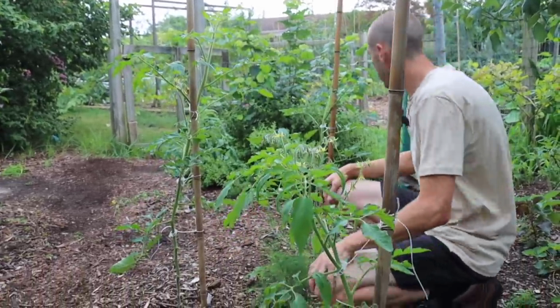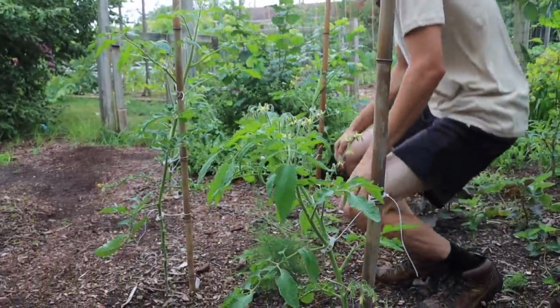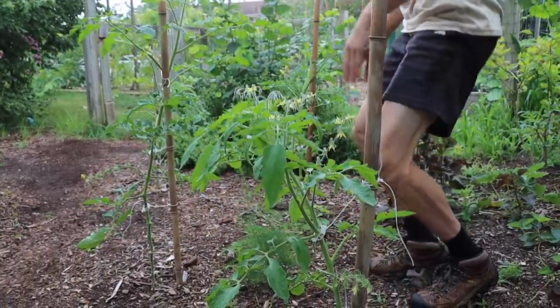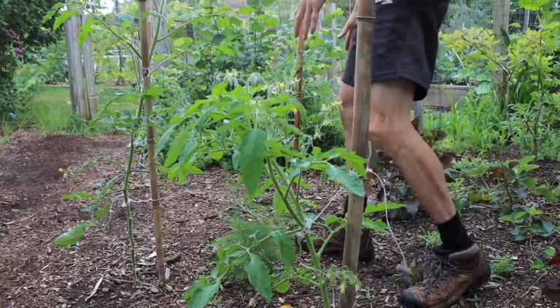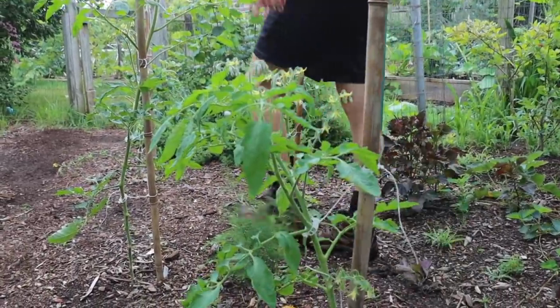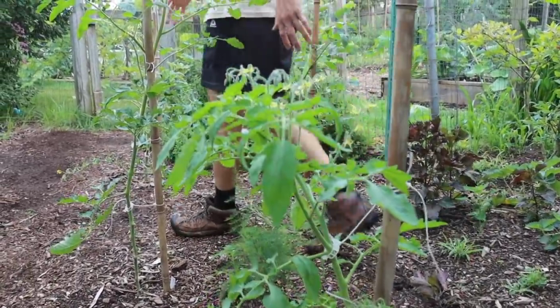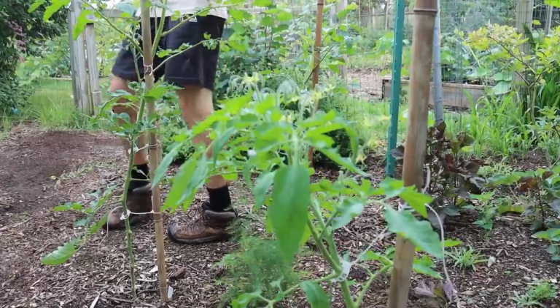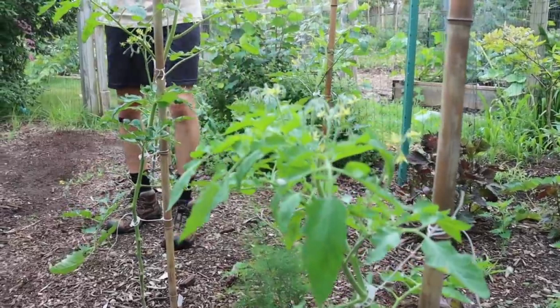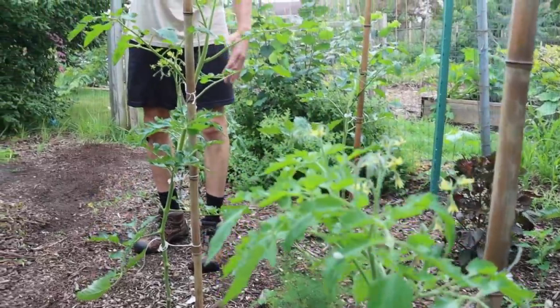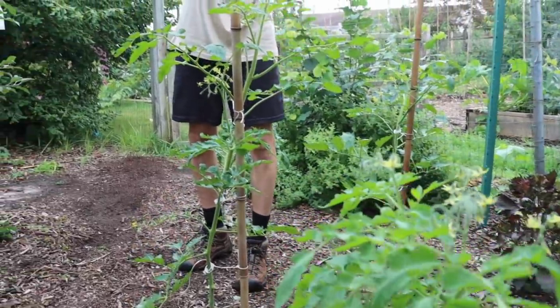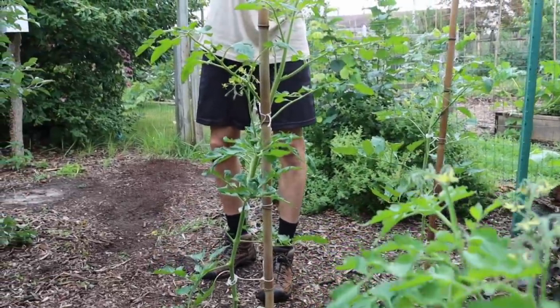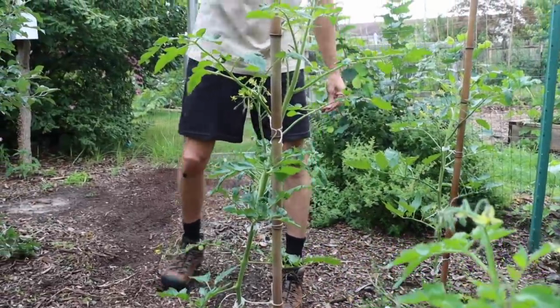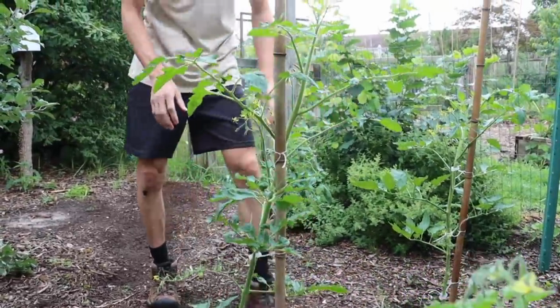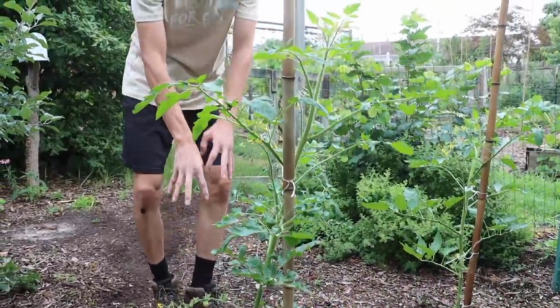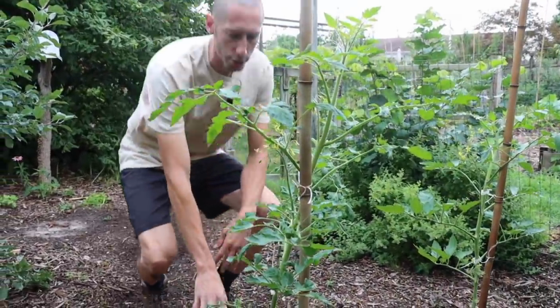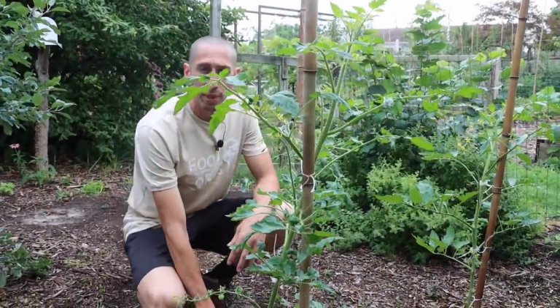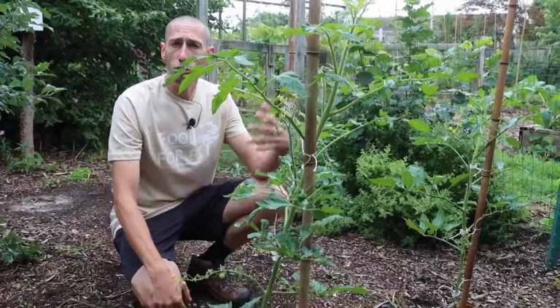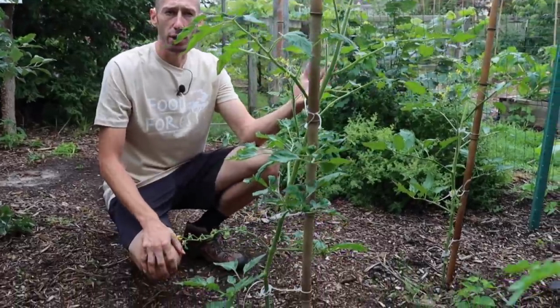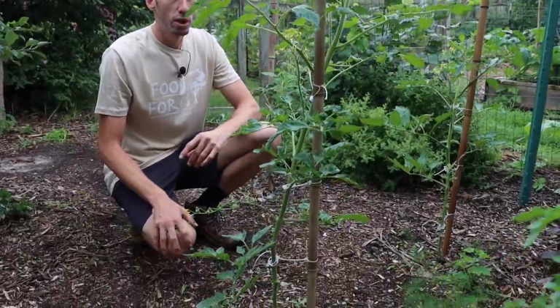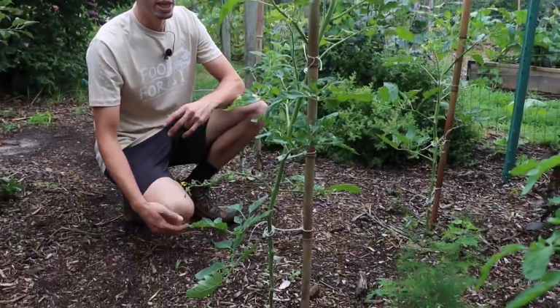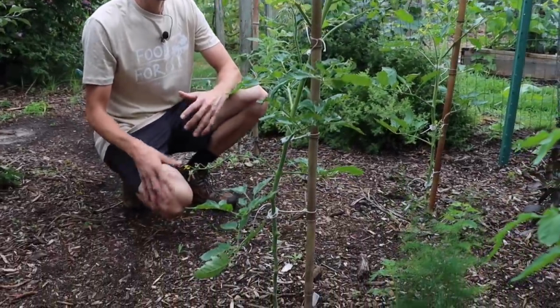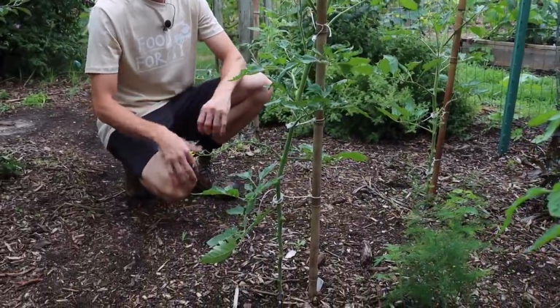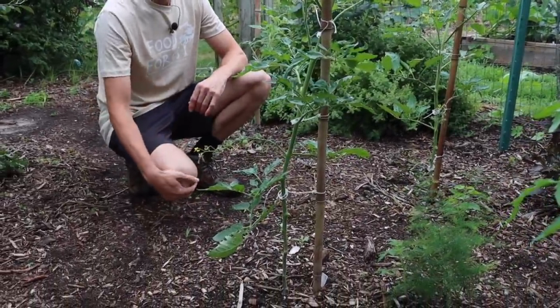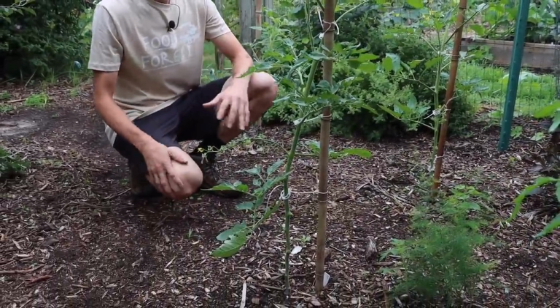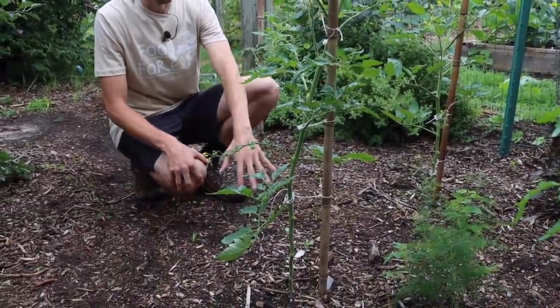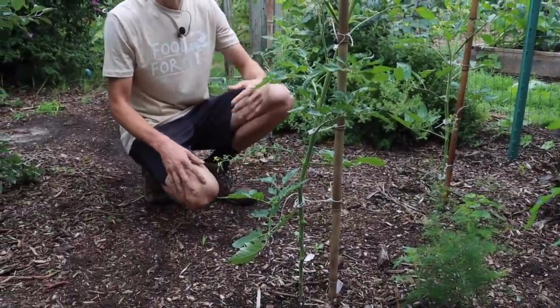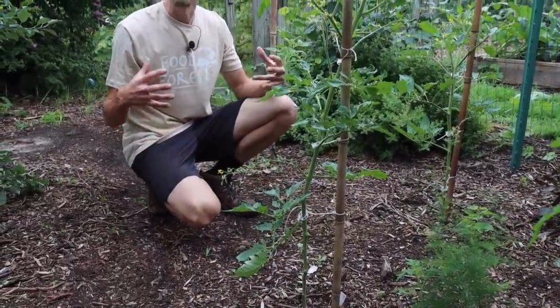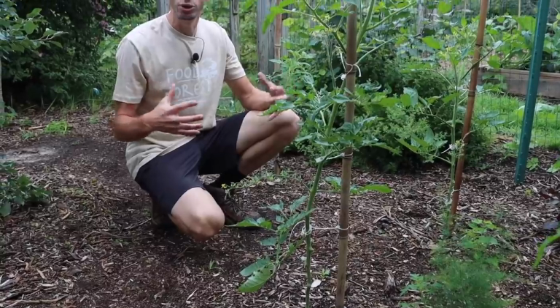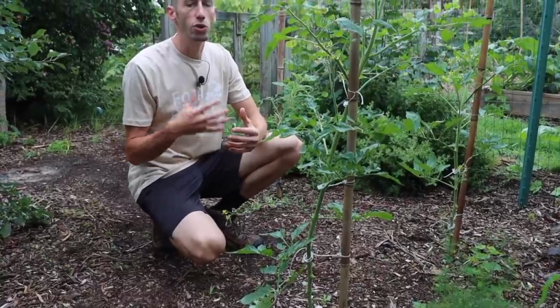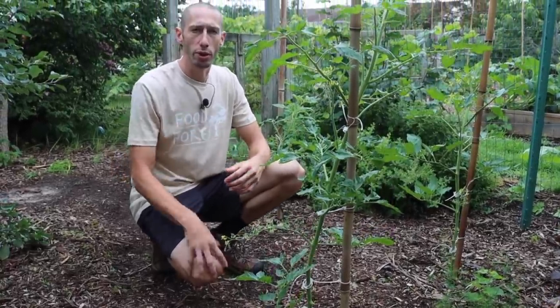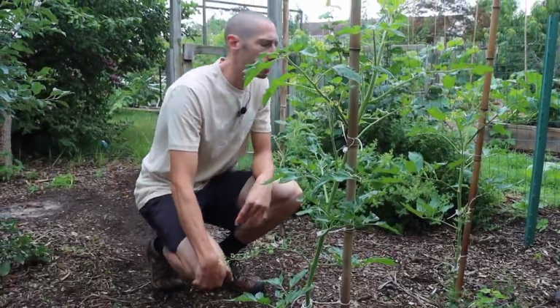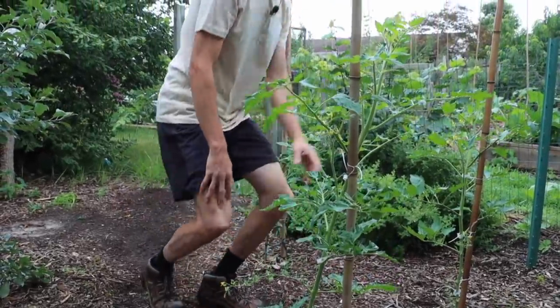I plant tomatoes on stakes and also up strings. I'll plant them directly into the natural soil and I'll also make my own soil, so I plant them a number of different ways. They do really well in my natural soil because I'm in New Jersey and we're known for growing our tomatoes.